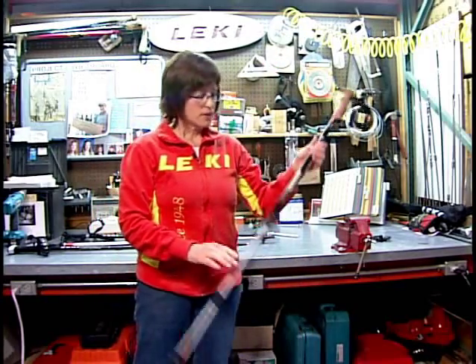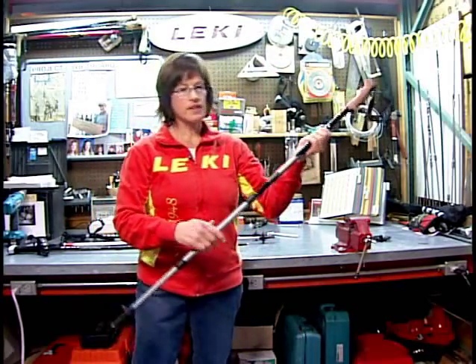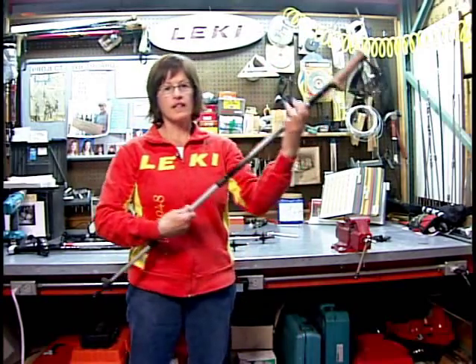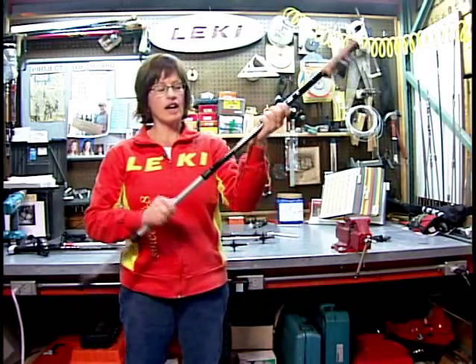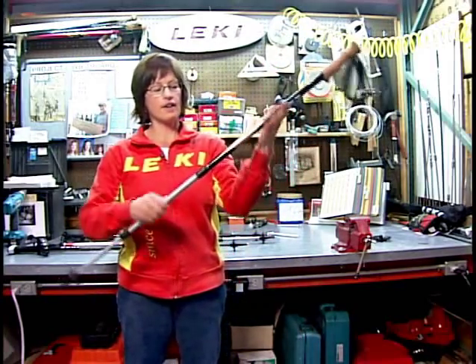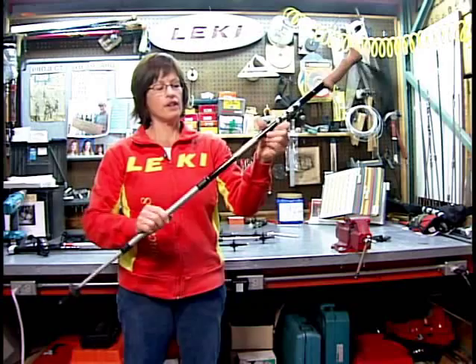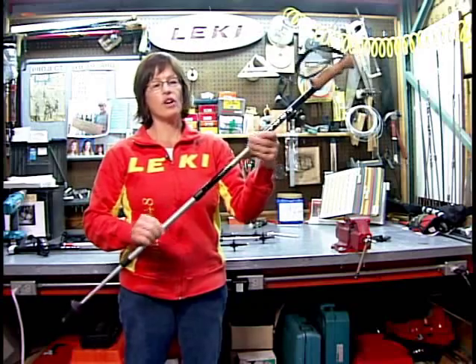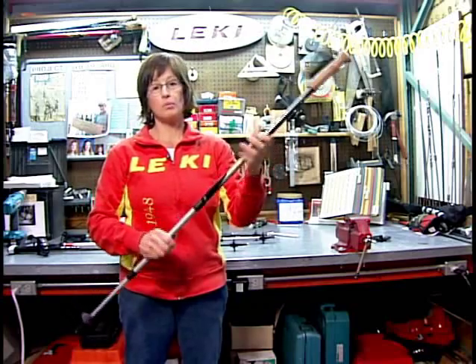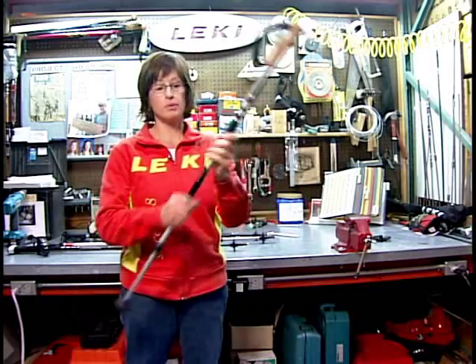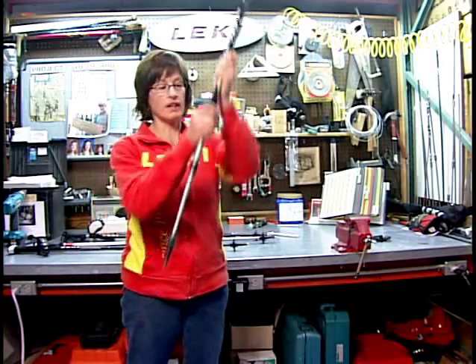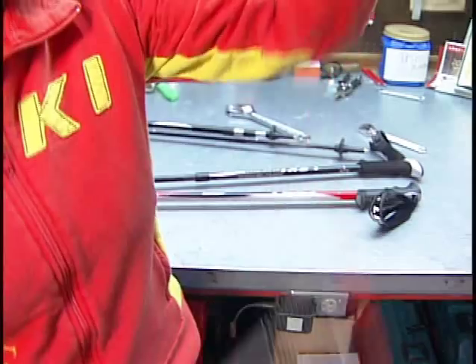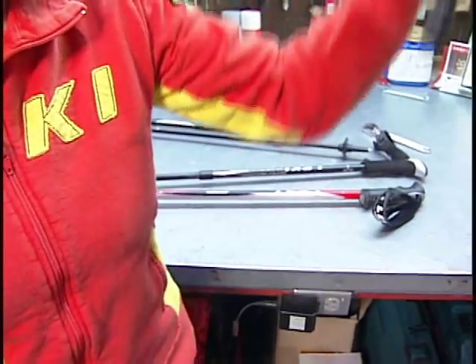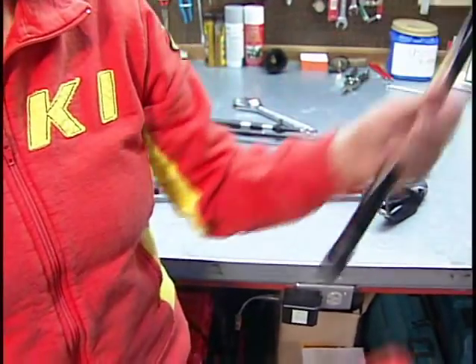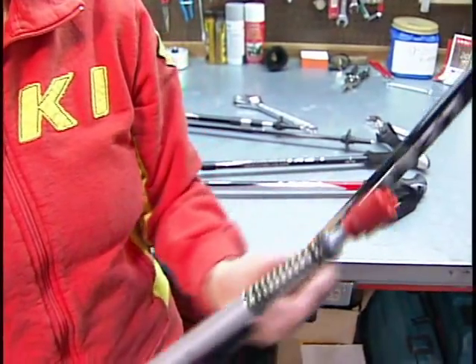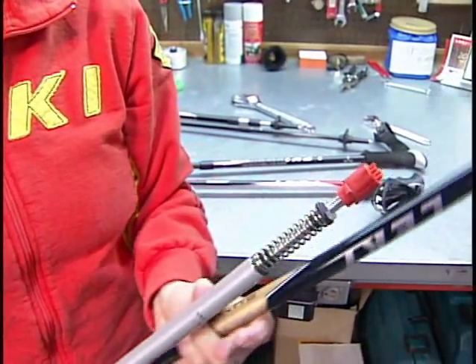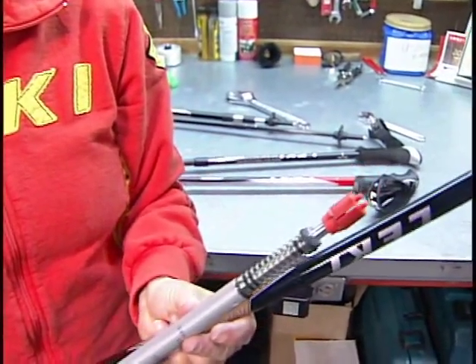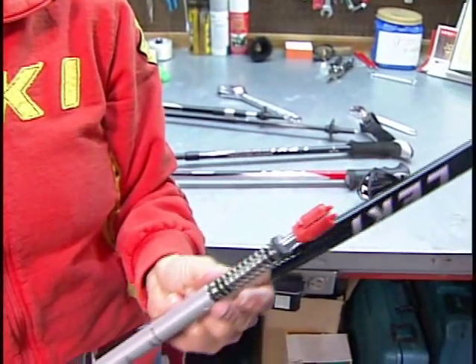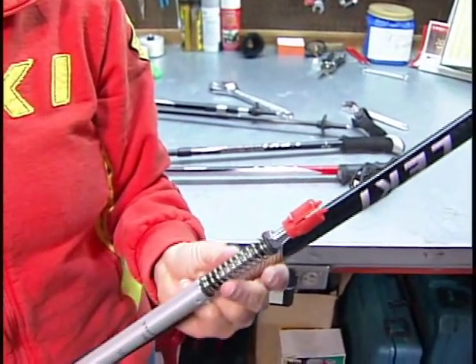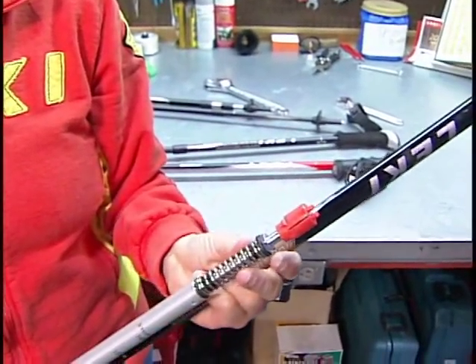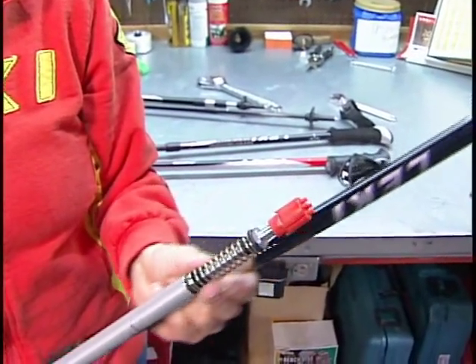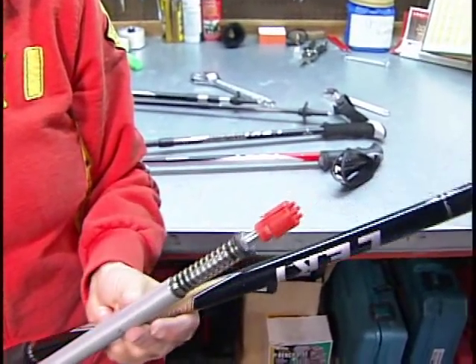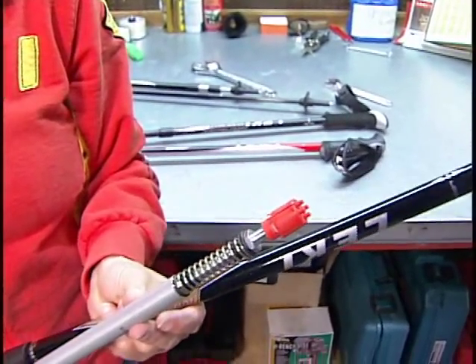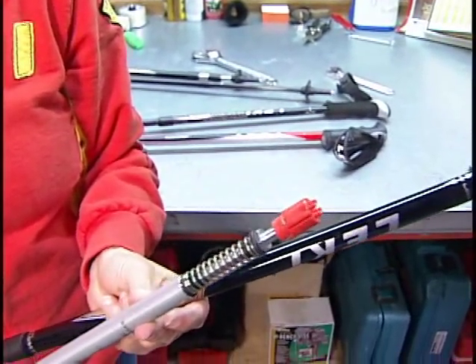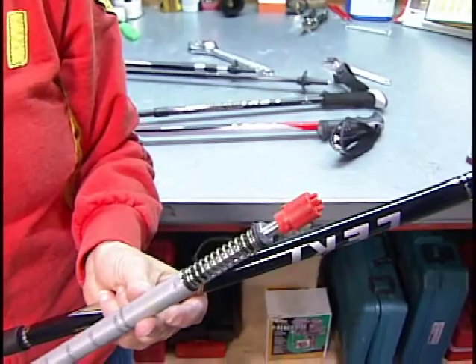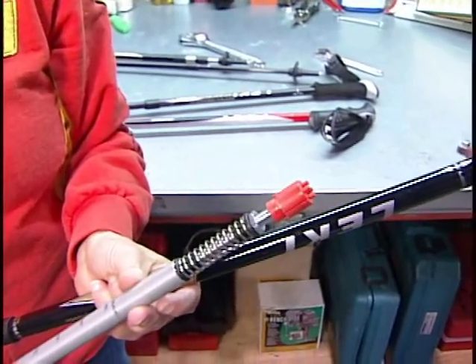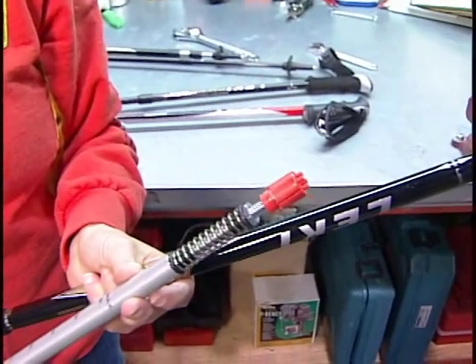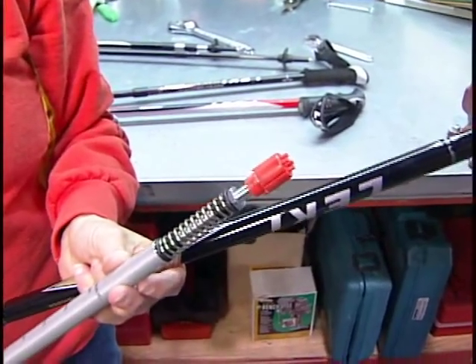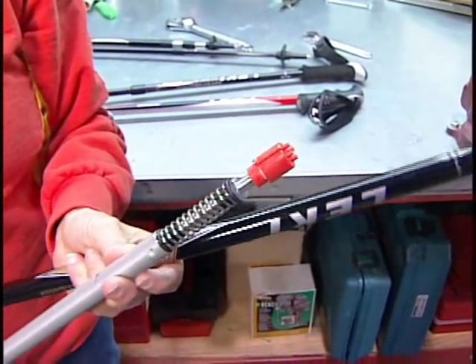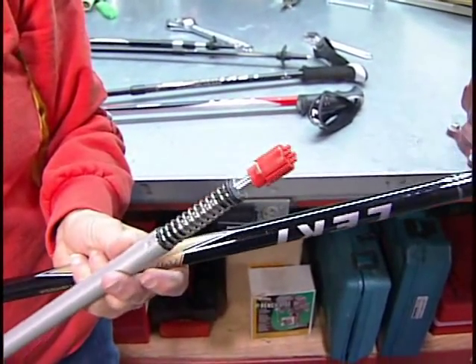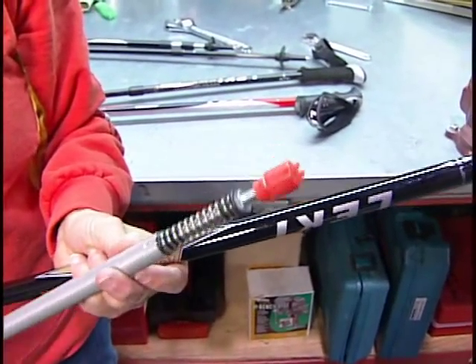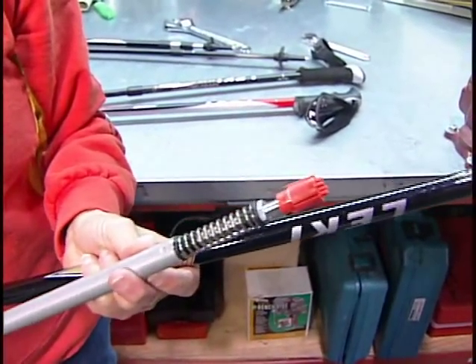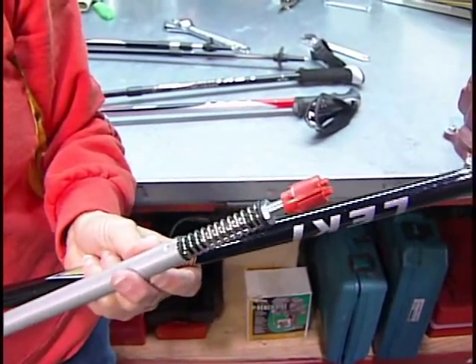This anti-shock is called triple spring and it's in the middle section. It has an obvious spring and it does have three settings.